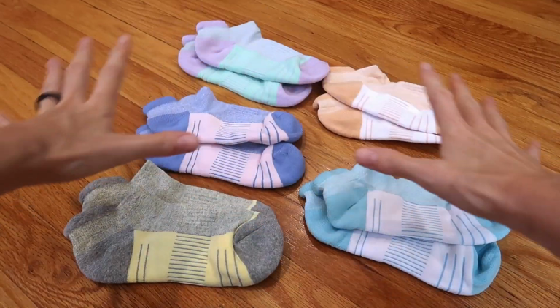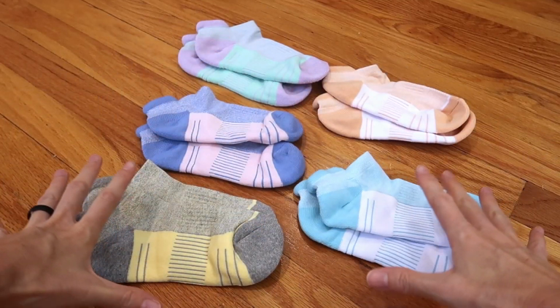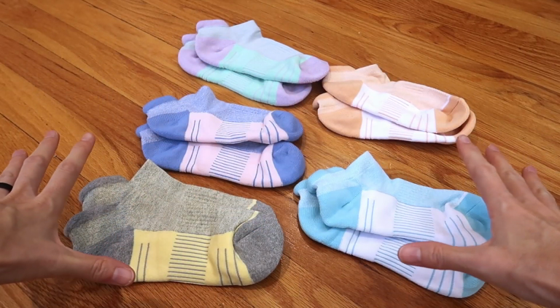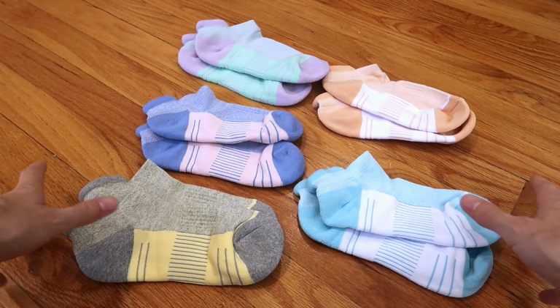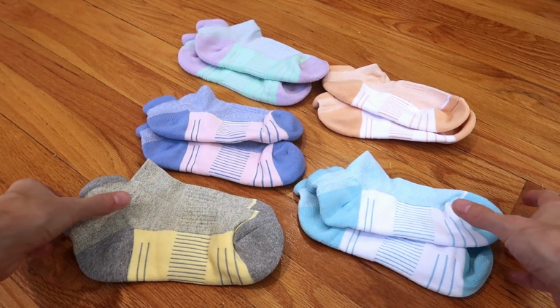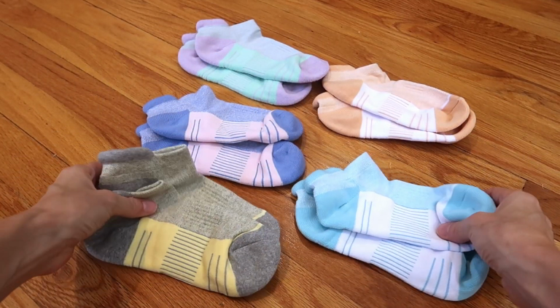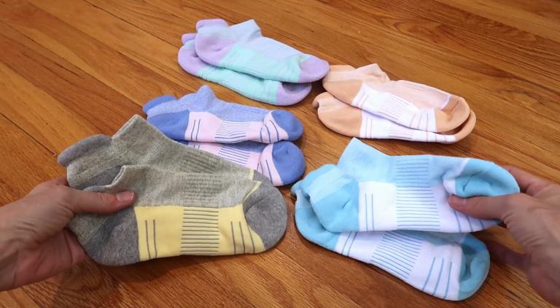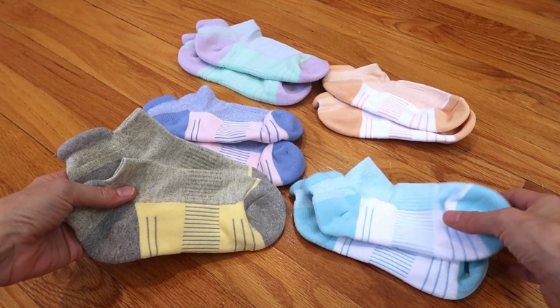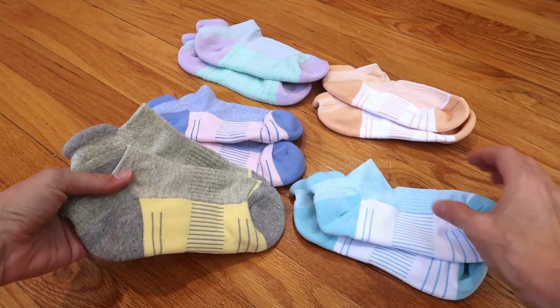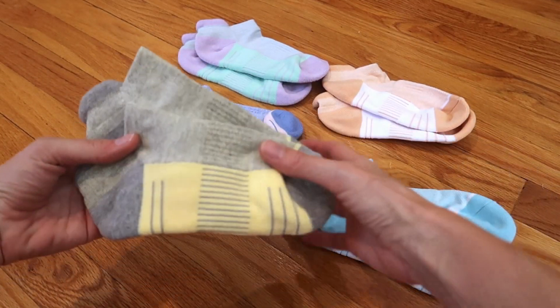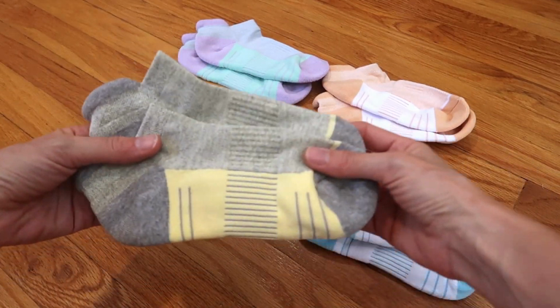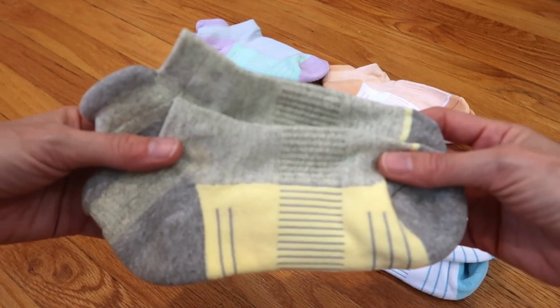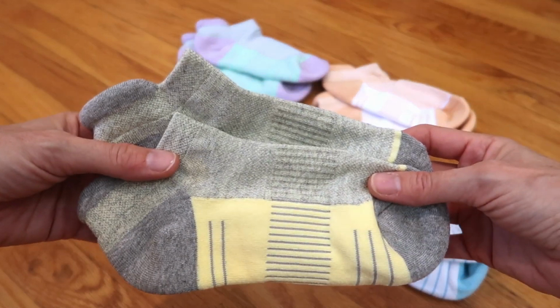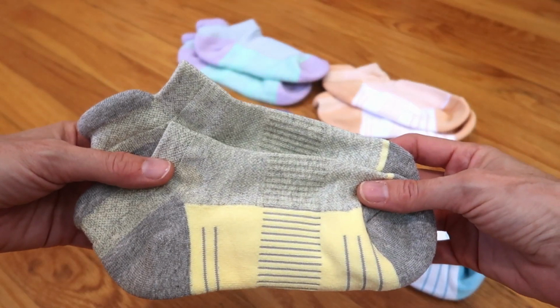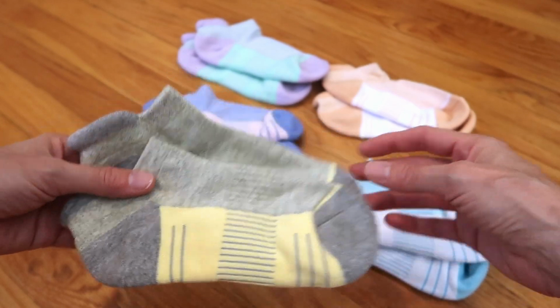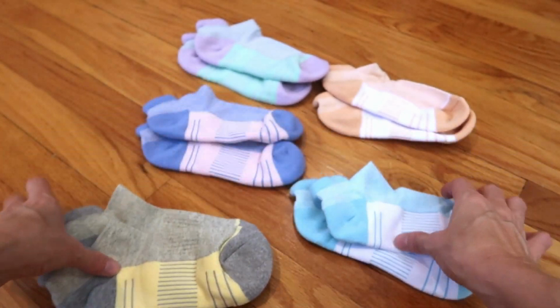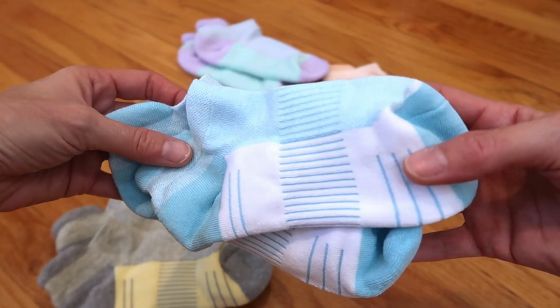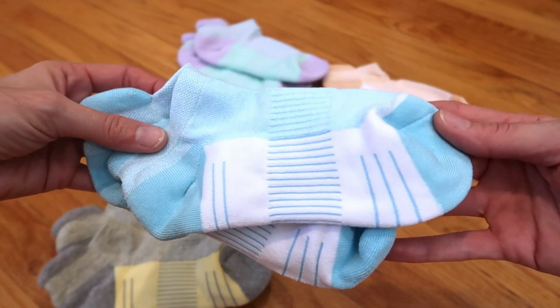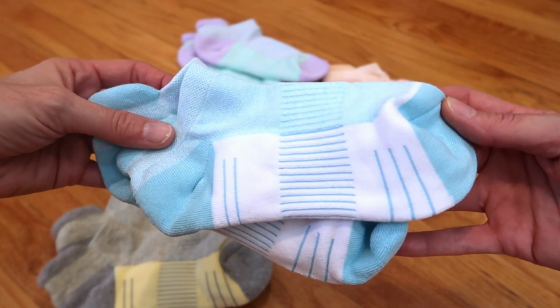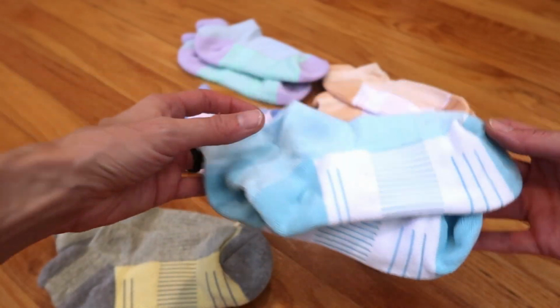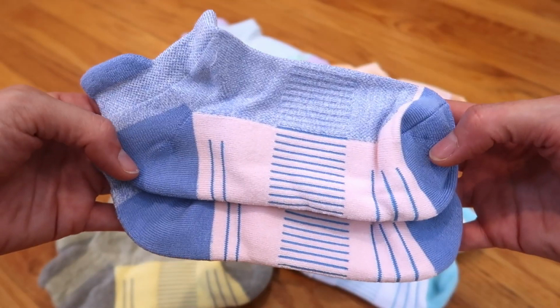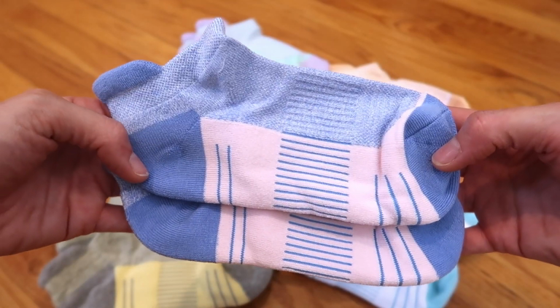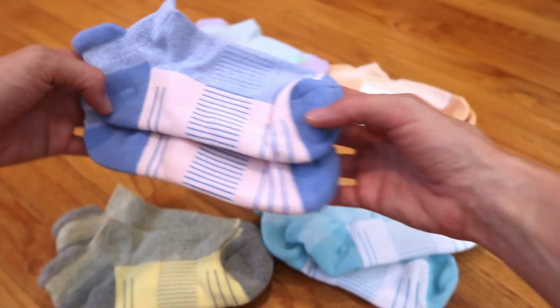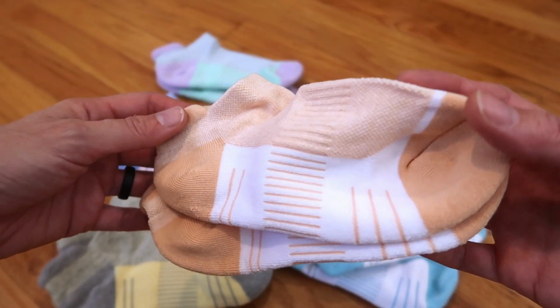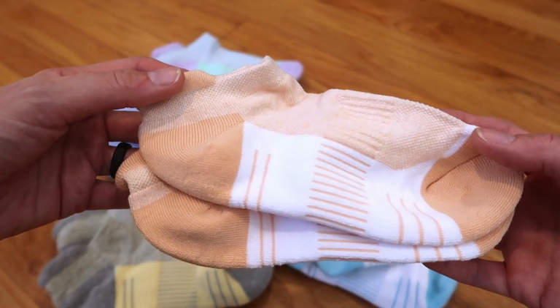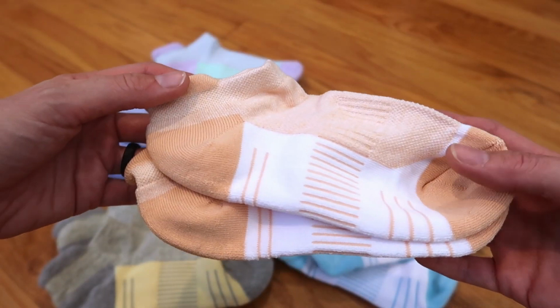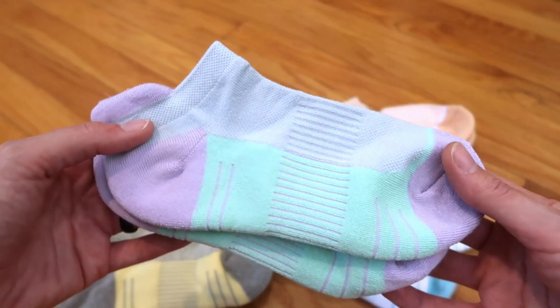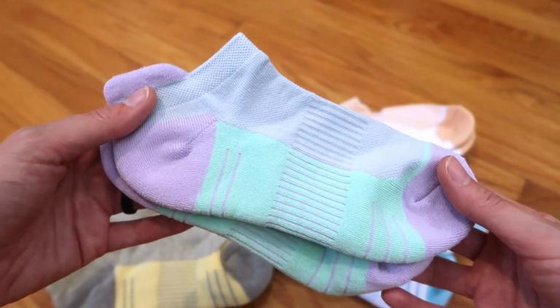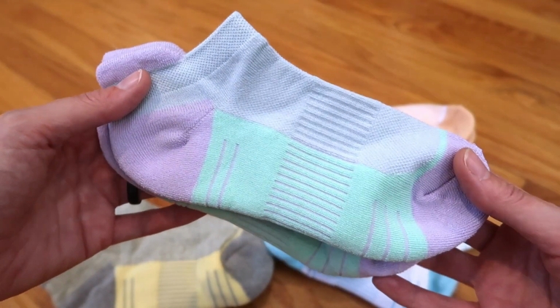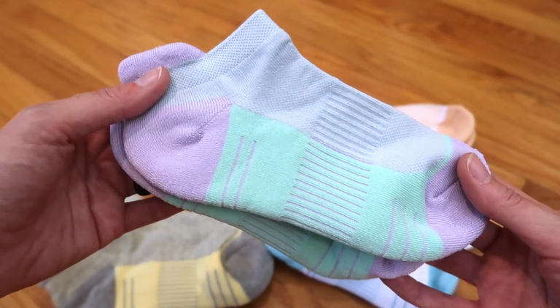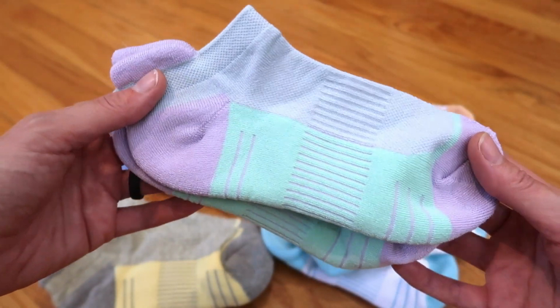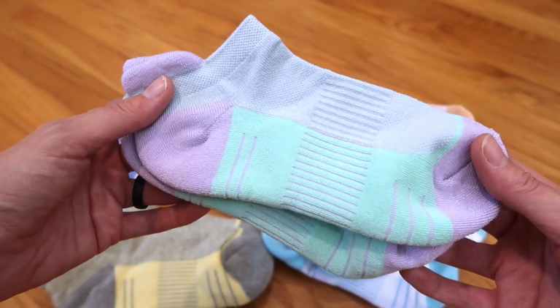This is the ice cream color set — they come in really fun colors. This one is kind of gray and yellow, white and blue, blue and pink, peach and white, and my favorite: purple and green.